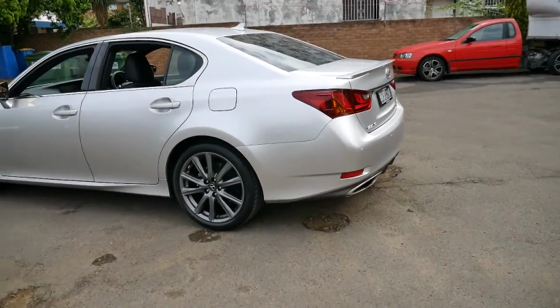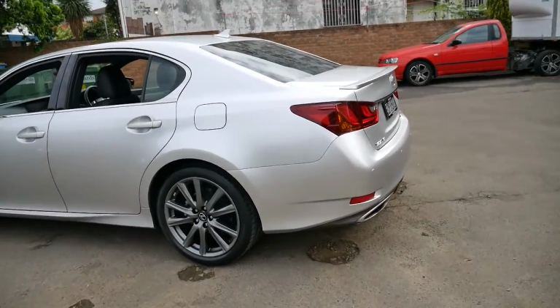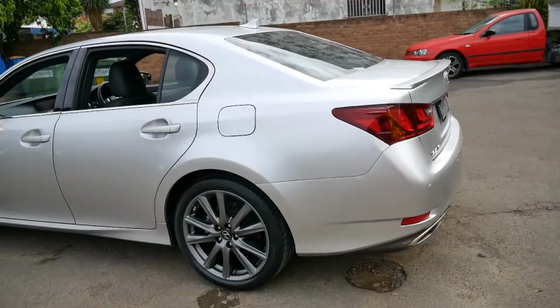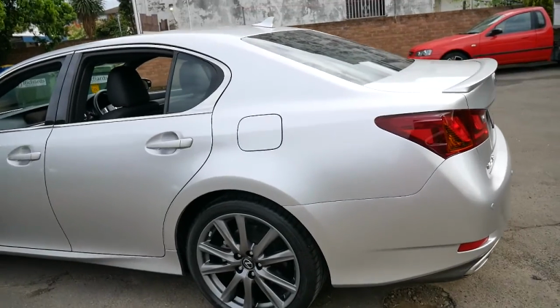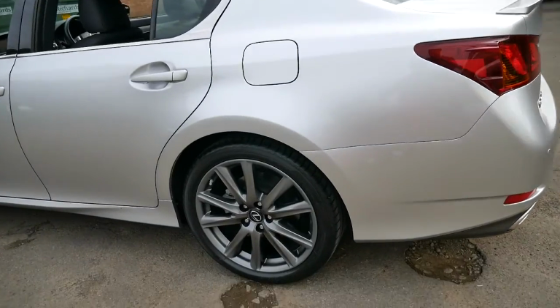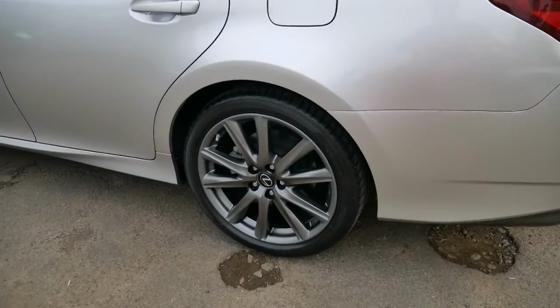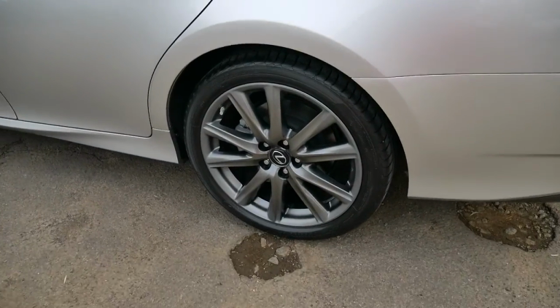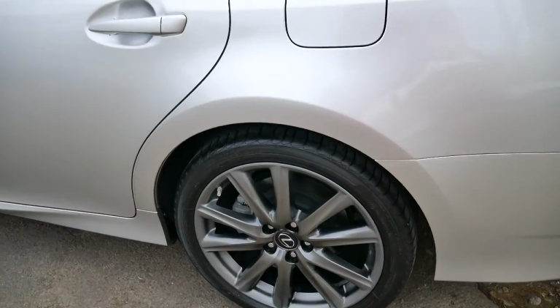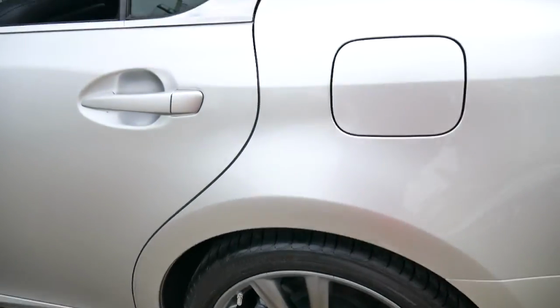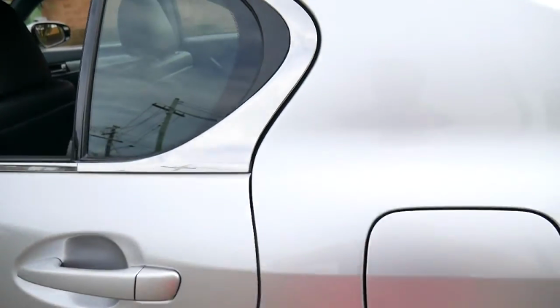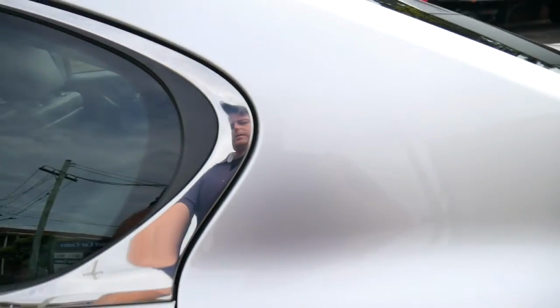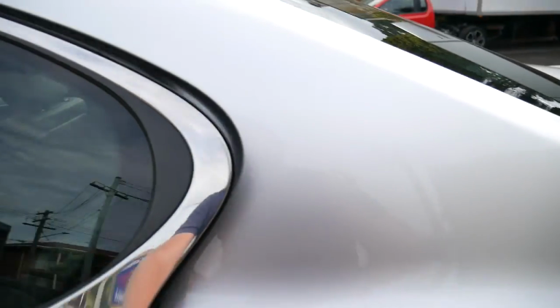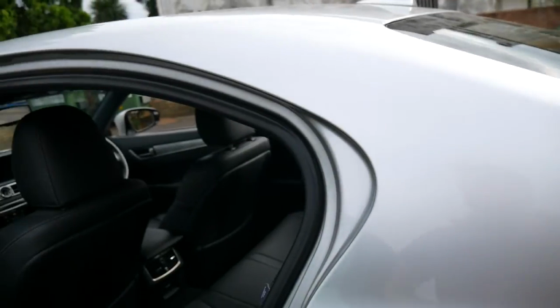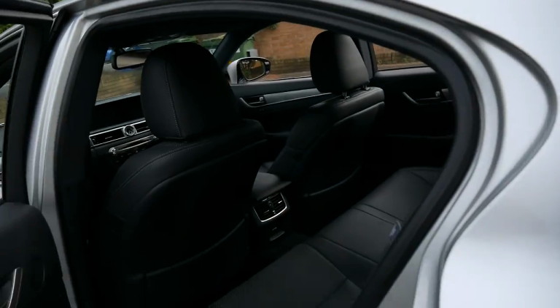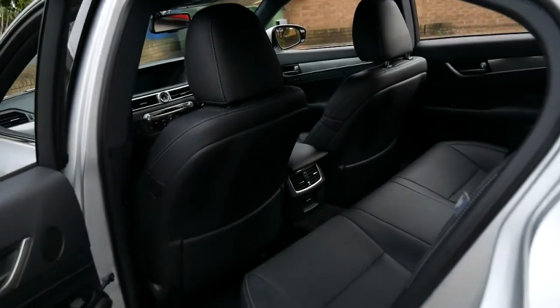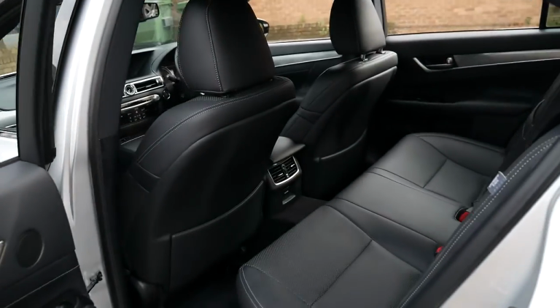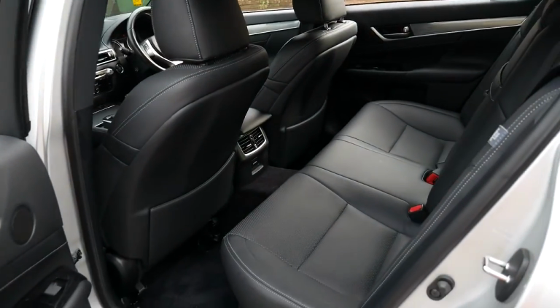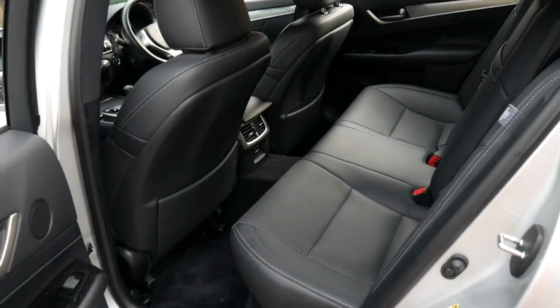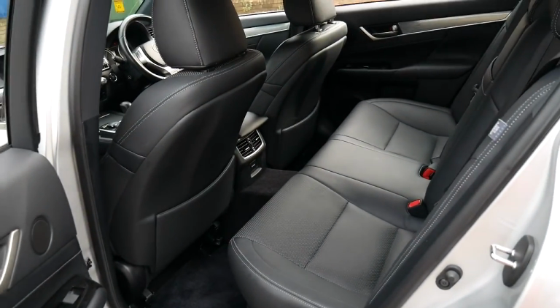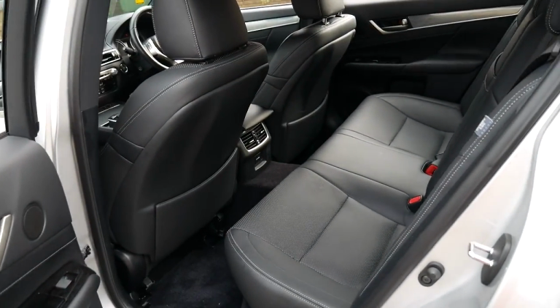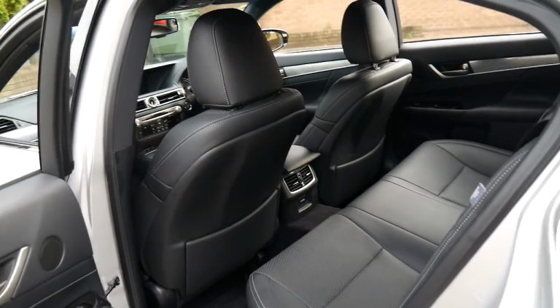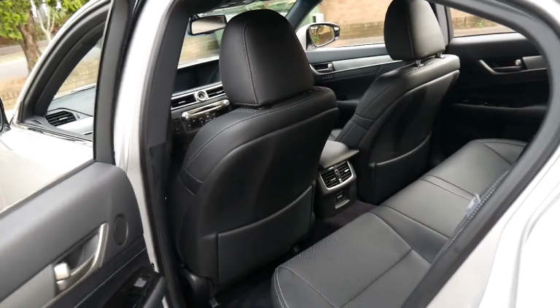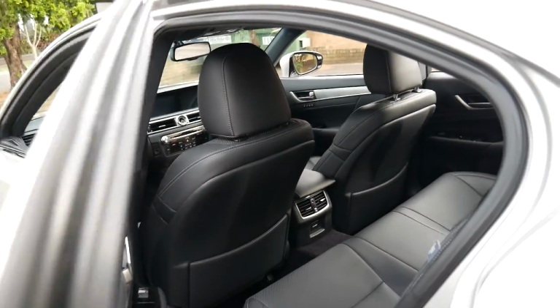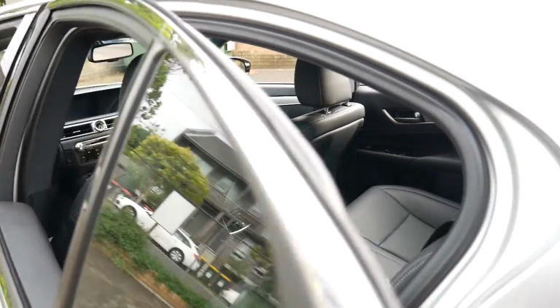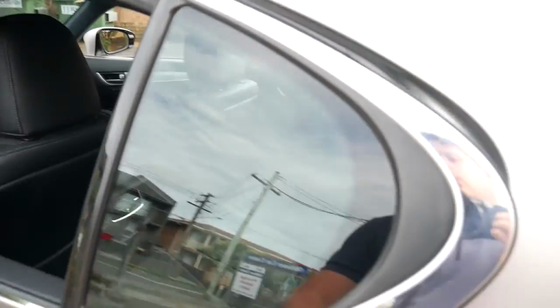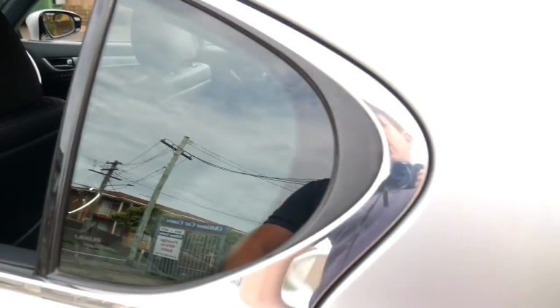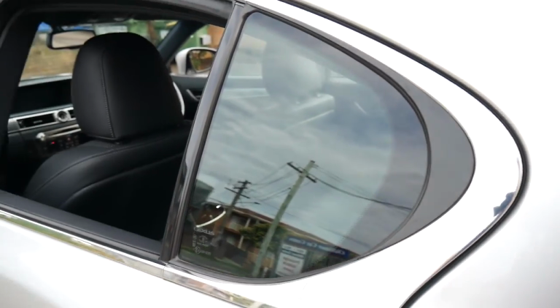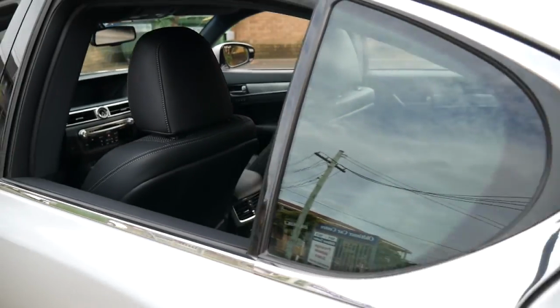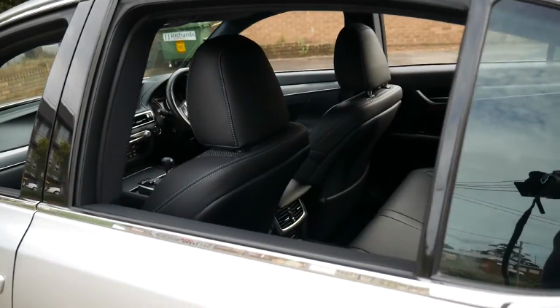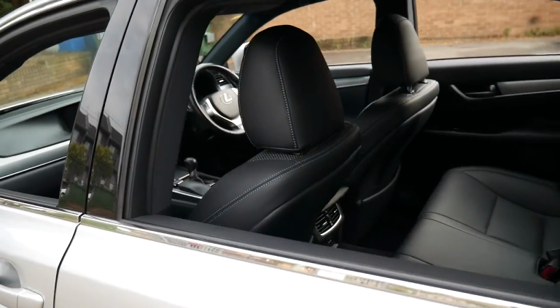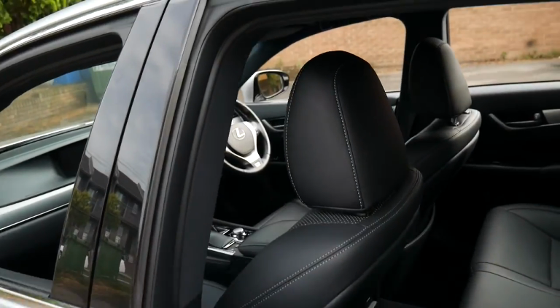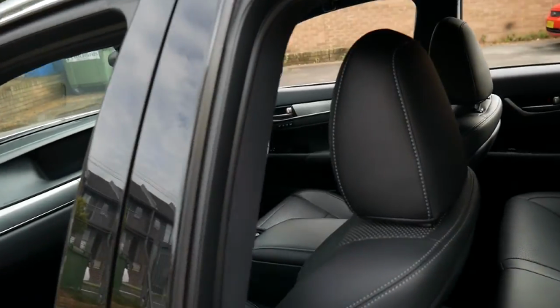This particular car is silver in colour with black leather interior and I have driven it and it drives beautifully, as you'd expect for a 2013 Lexus with a full Lexus service history since it was brand new.